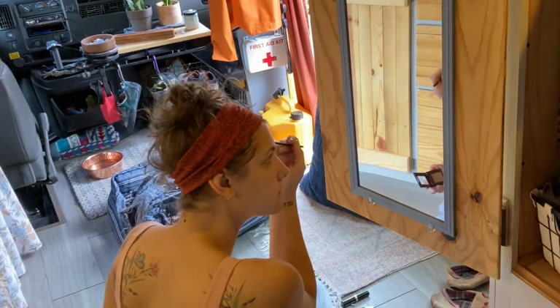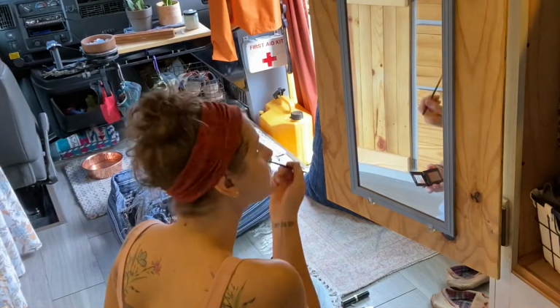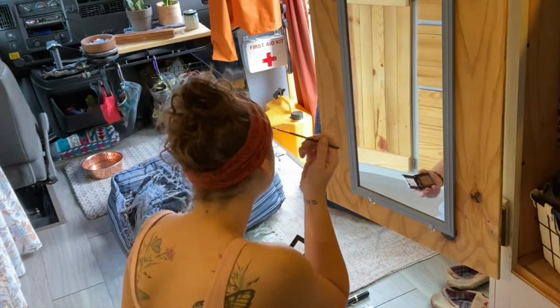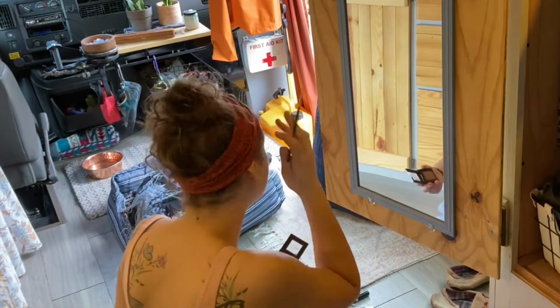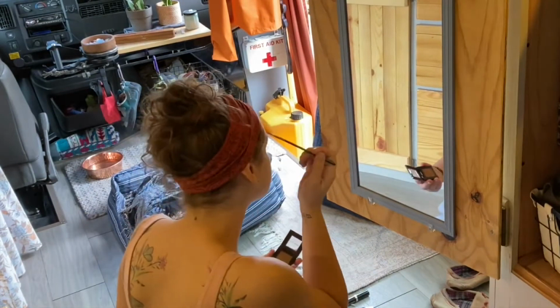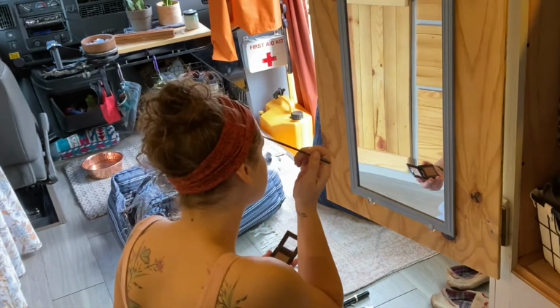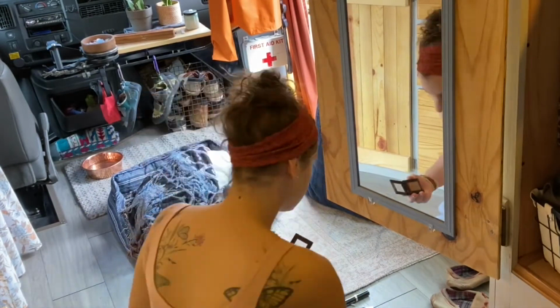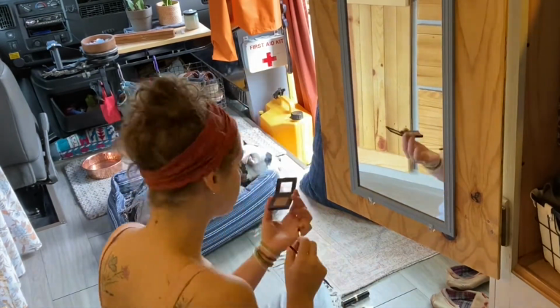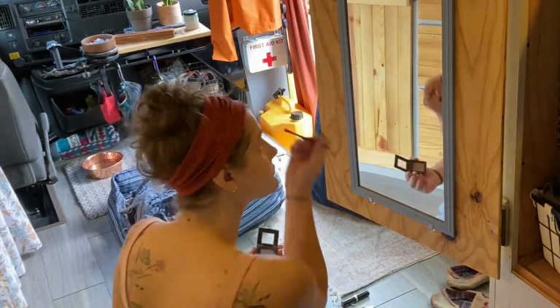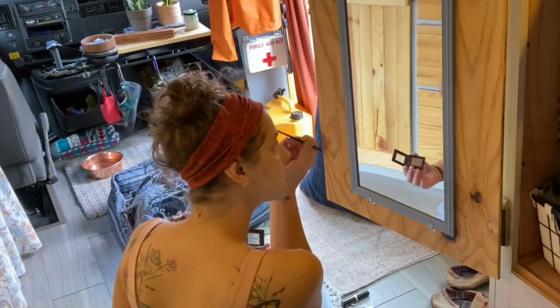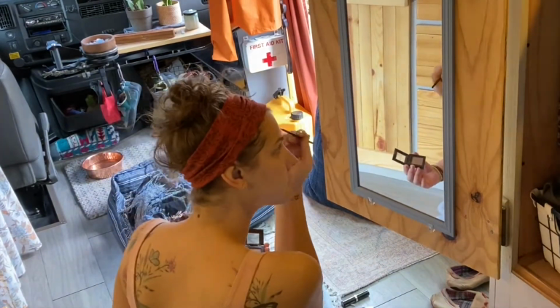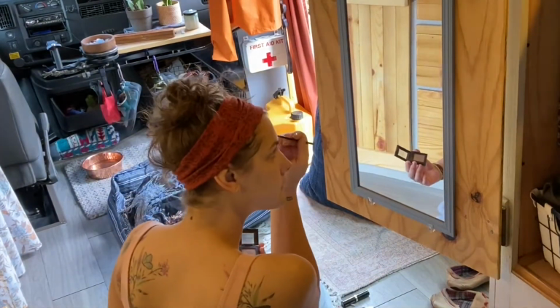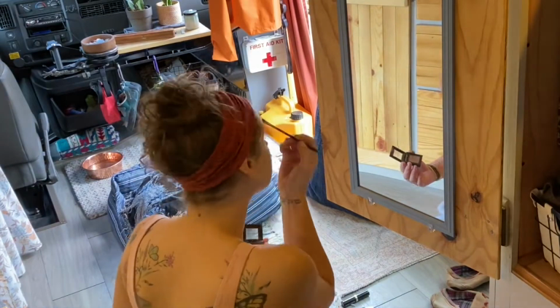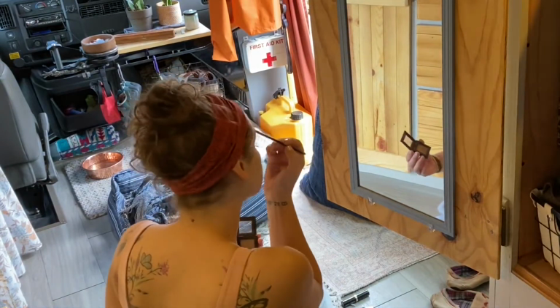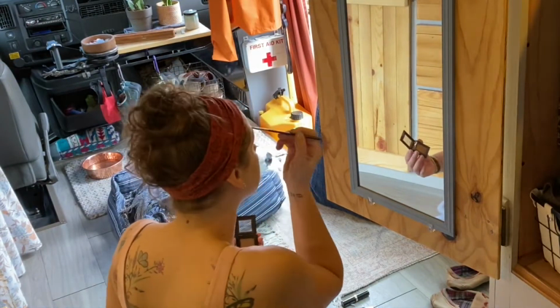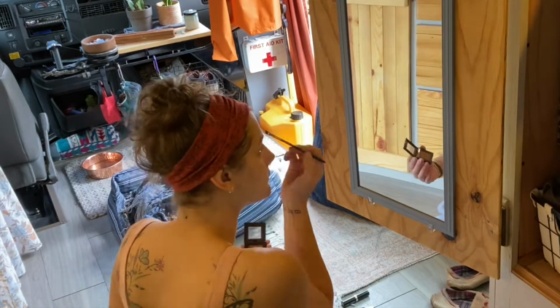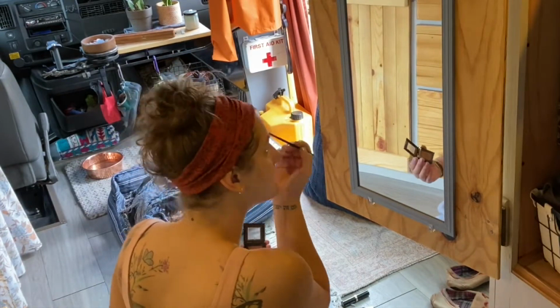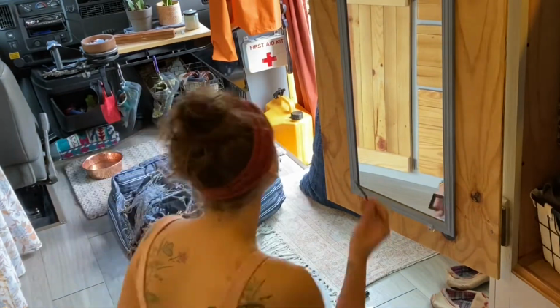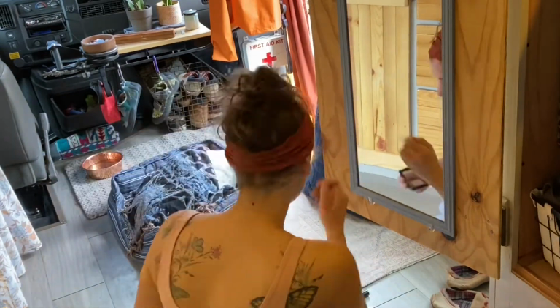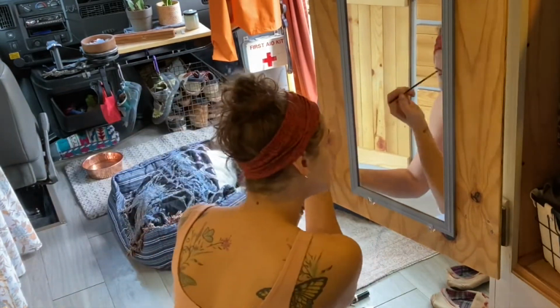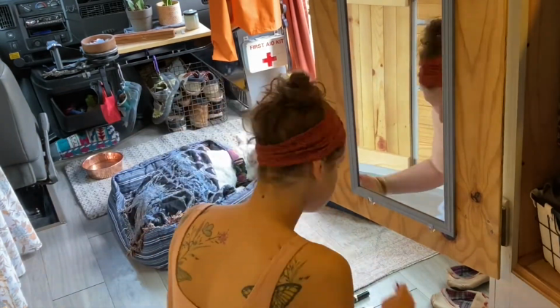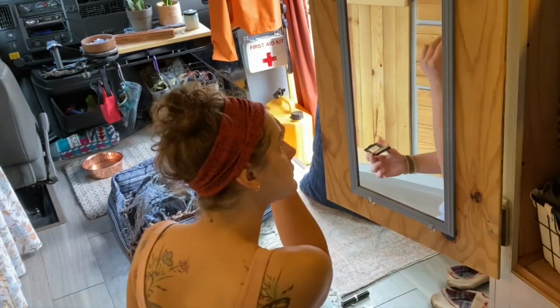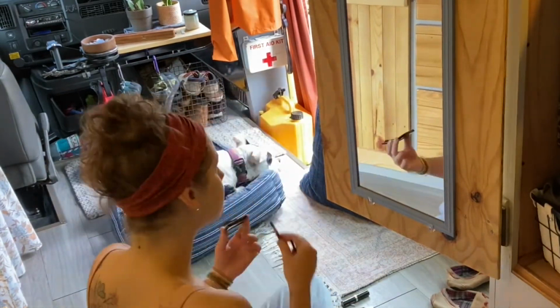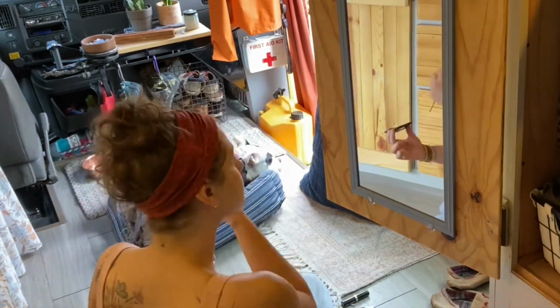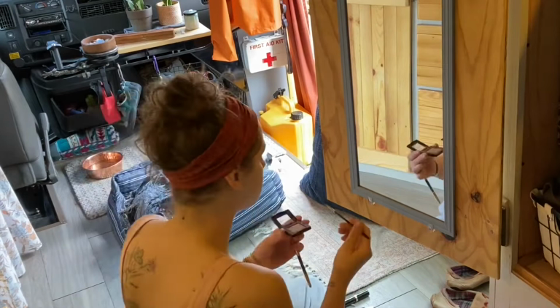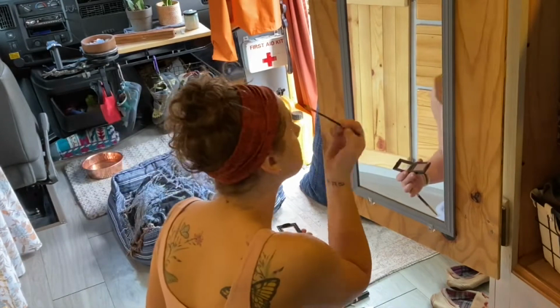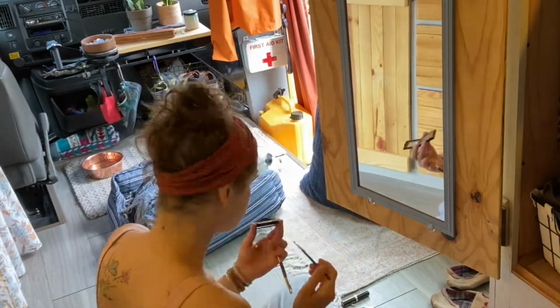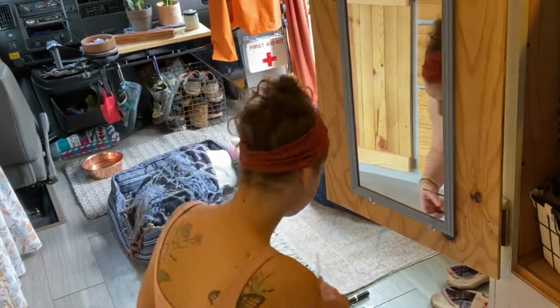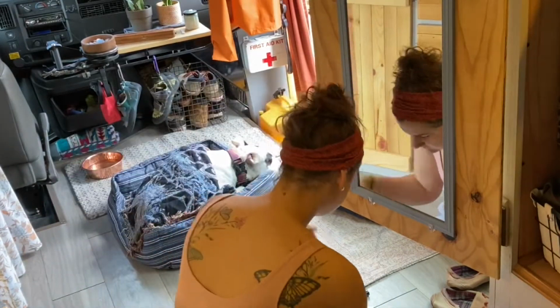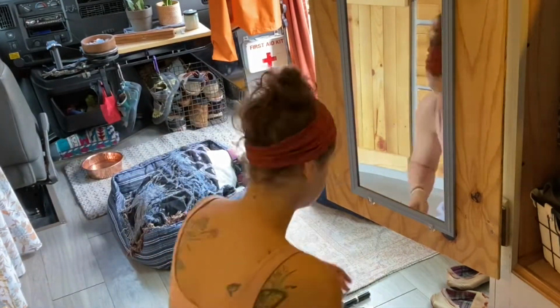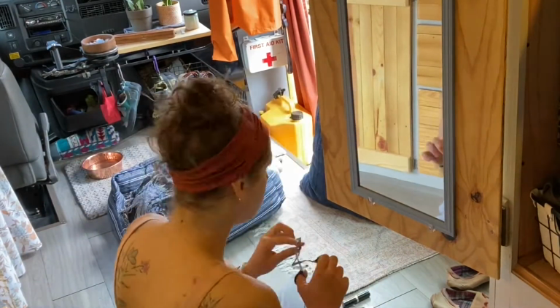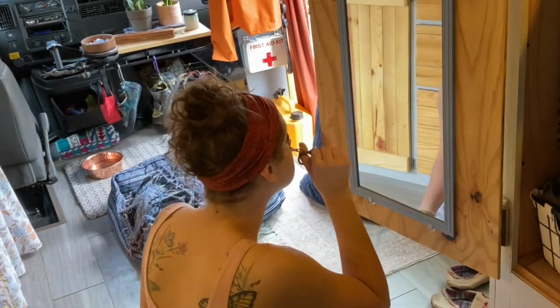I spent a good chunk of time doing my eyebrows because that has always been and may always be my favorite part — I think it's the most fun. I'm using a tiny angle brush to apply this brown powder to fill in my brows.